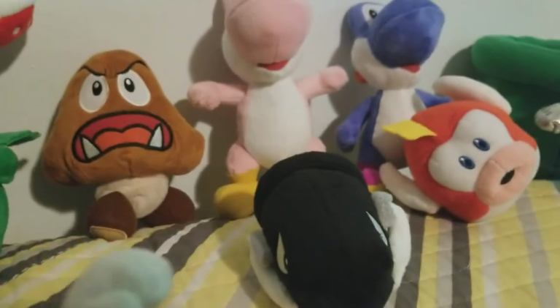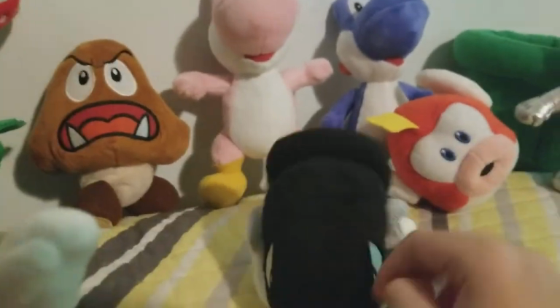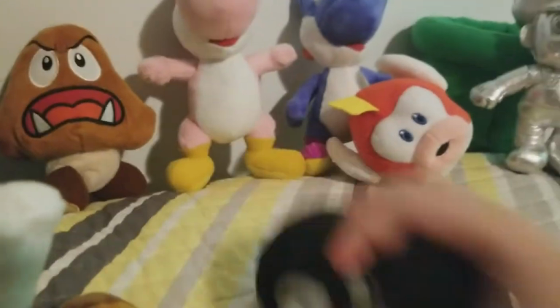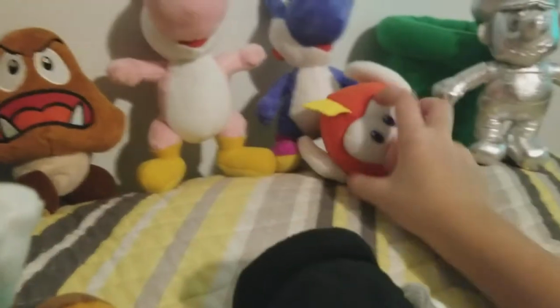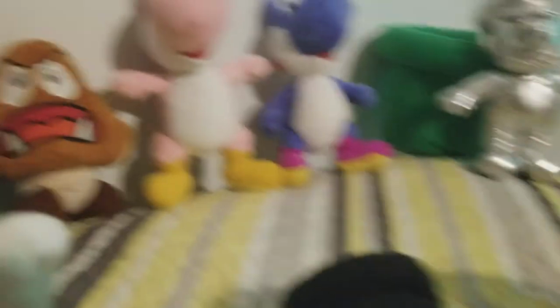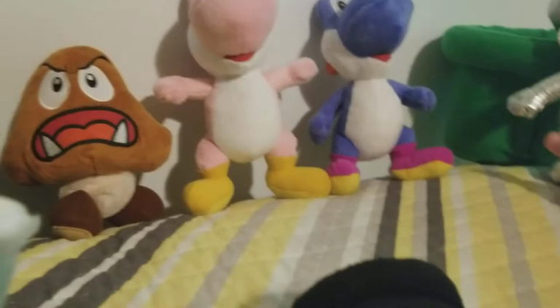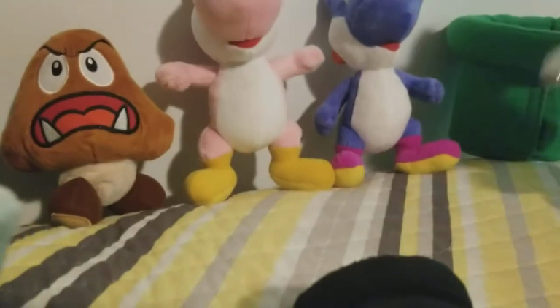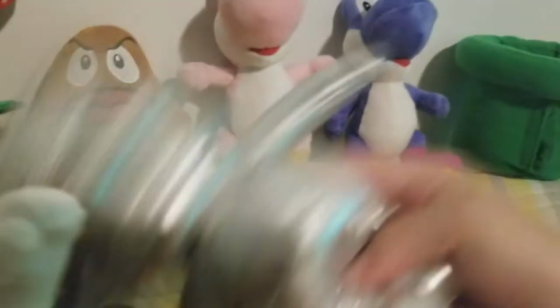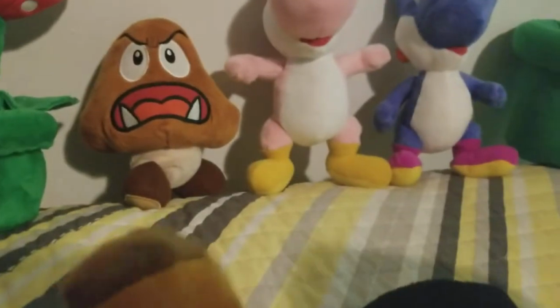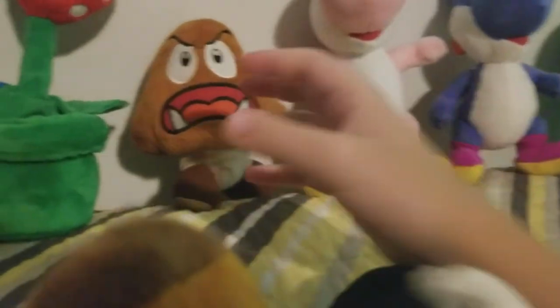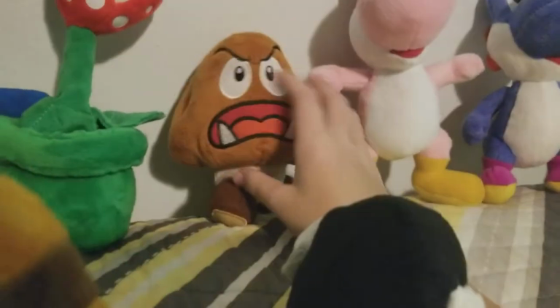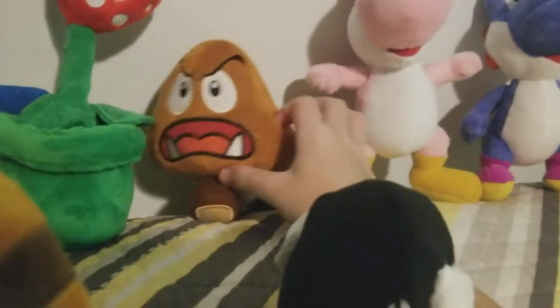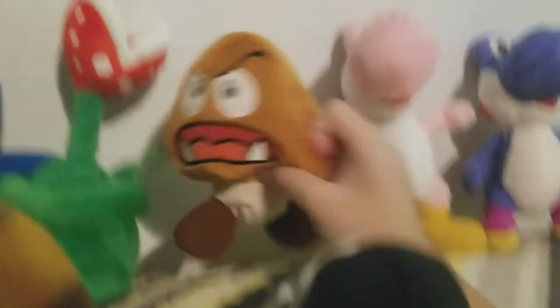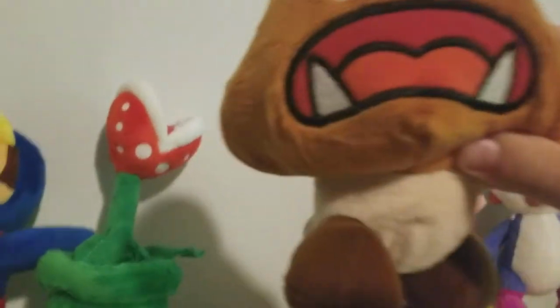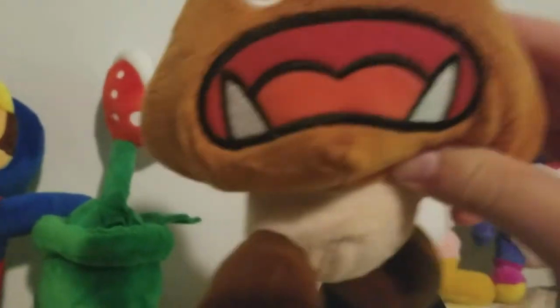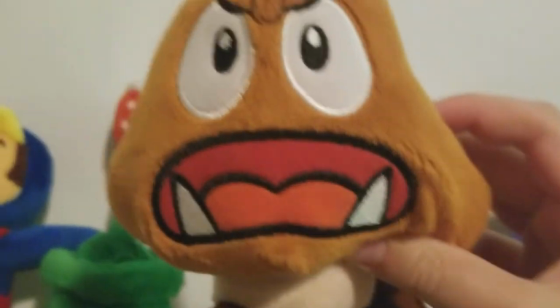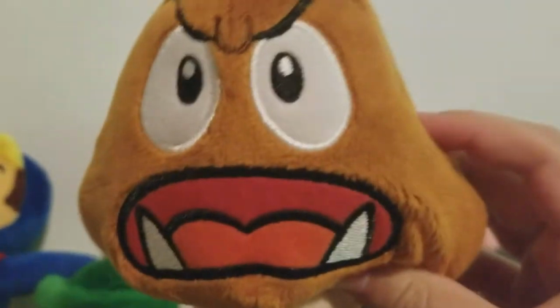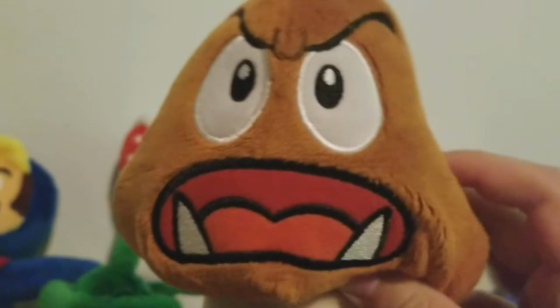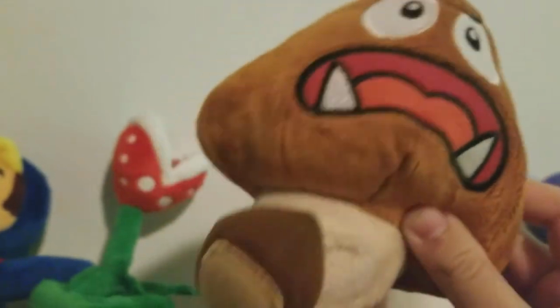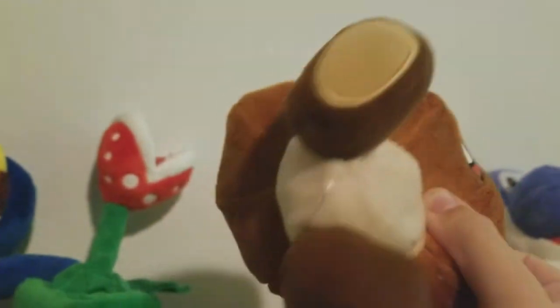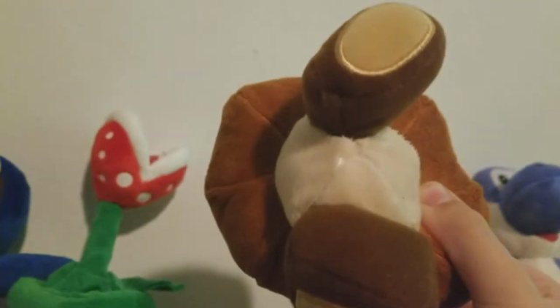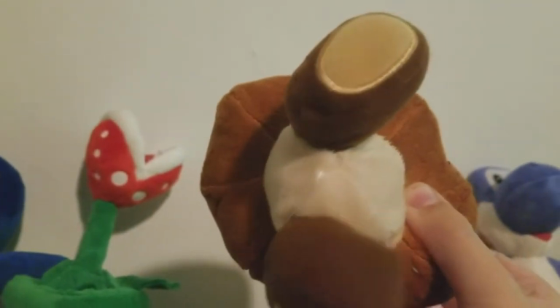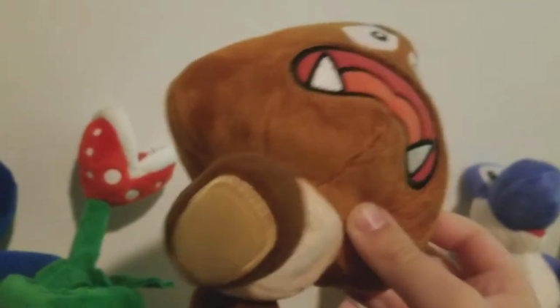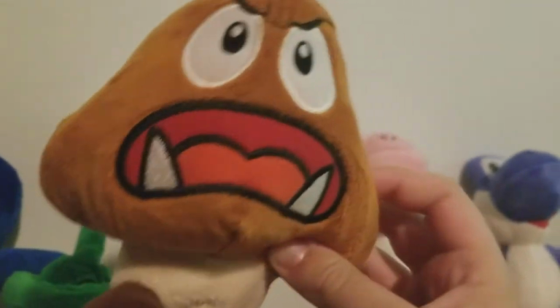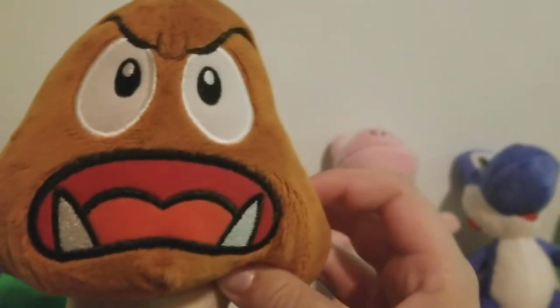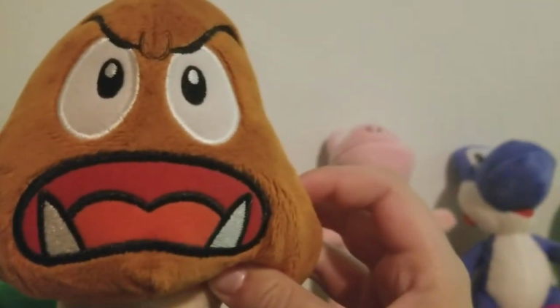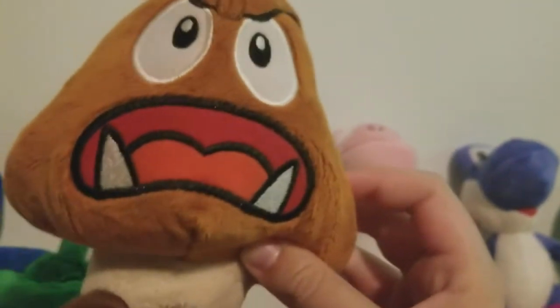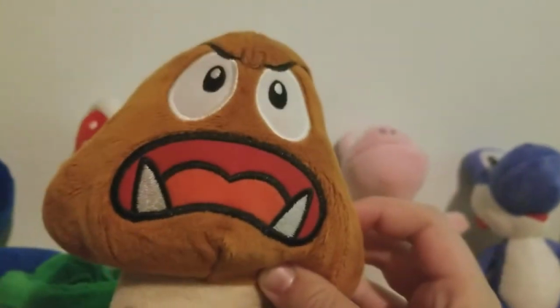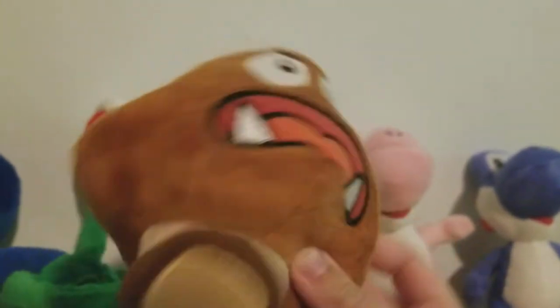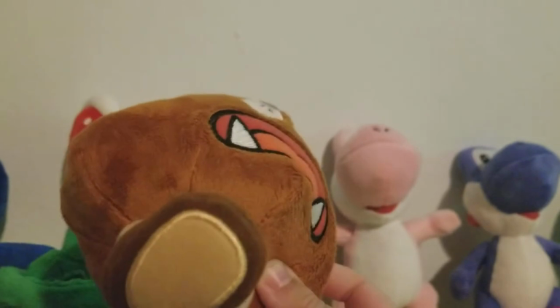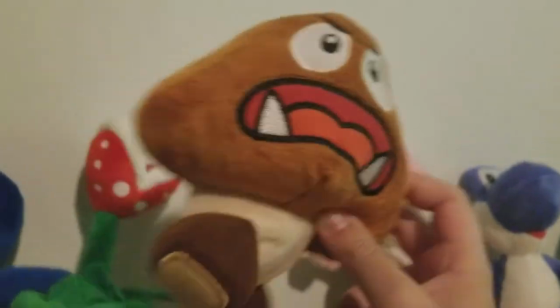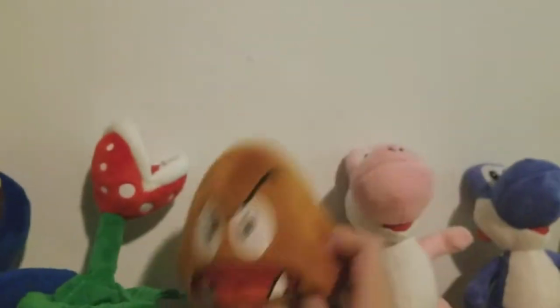Now I'm going to start moving these aside and go with this other row. Let's start off with my Goomba. Very good plush other than his feet, which I really don't like — it looks dumb. But yeah, nothing much to say.